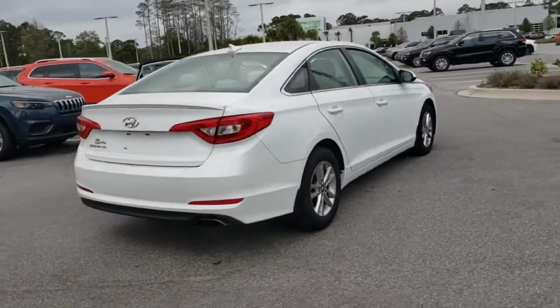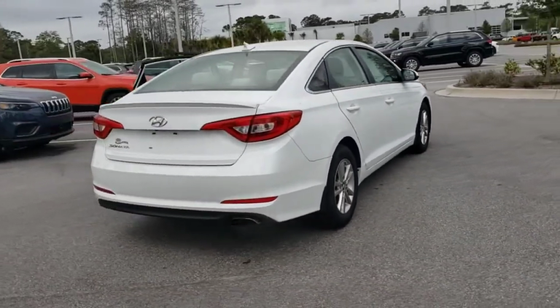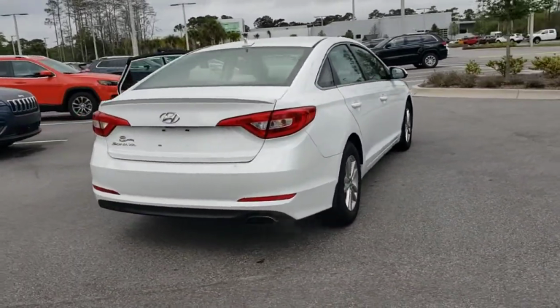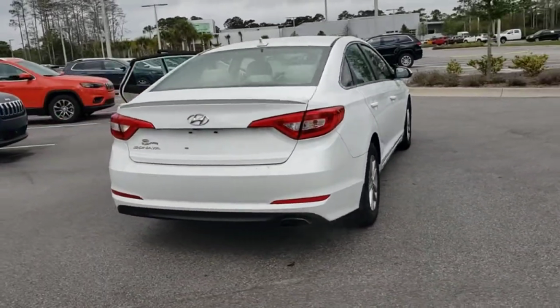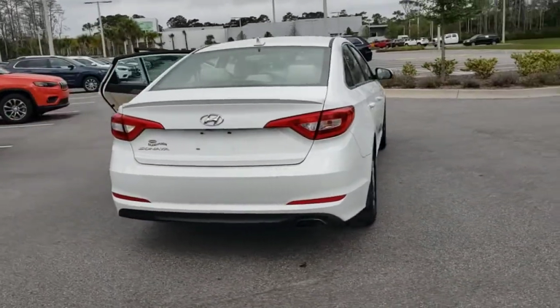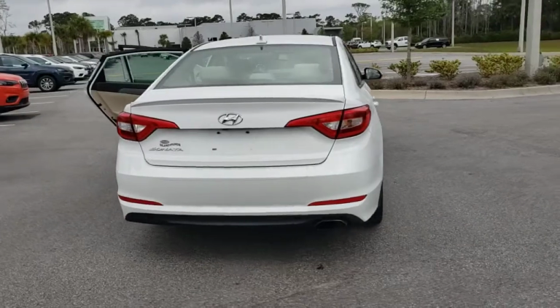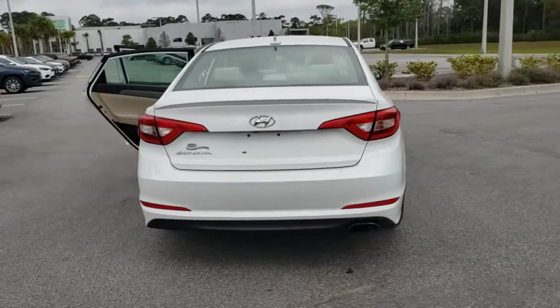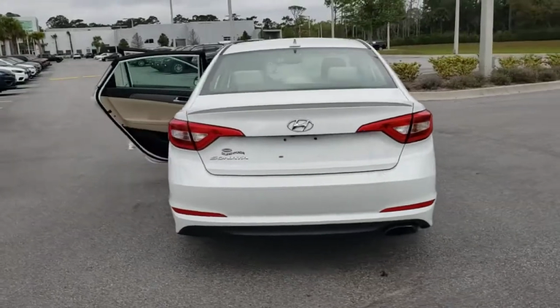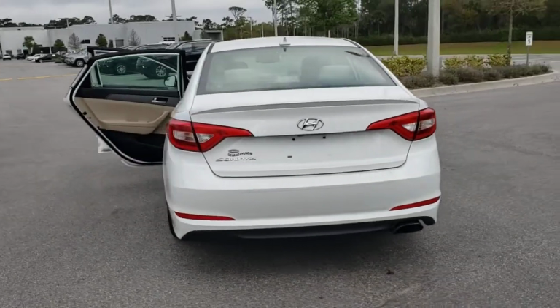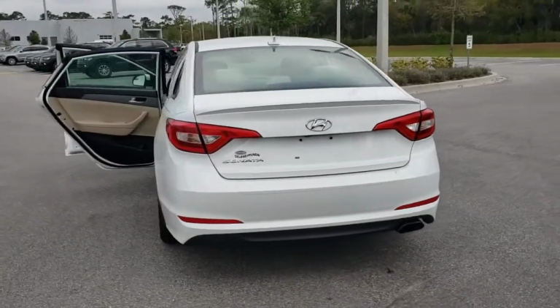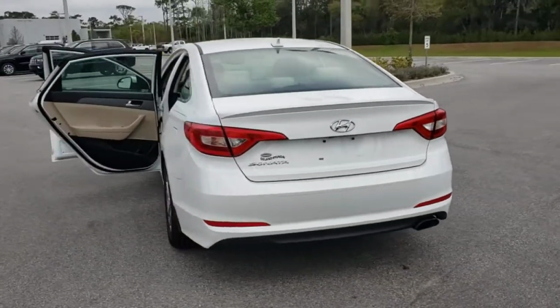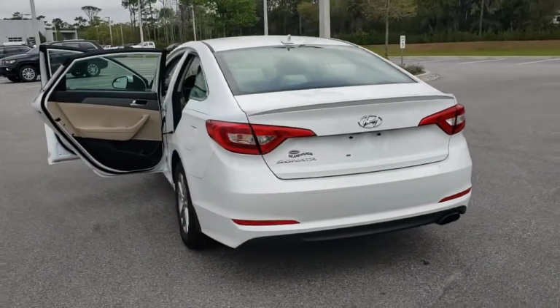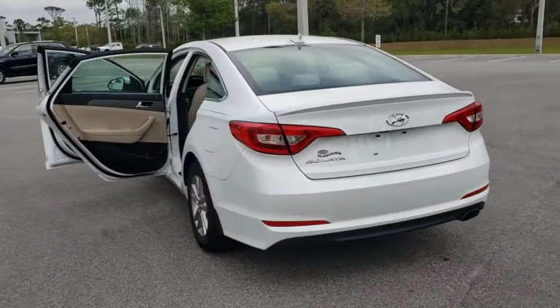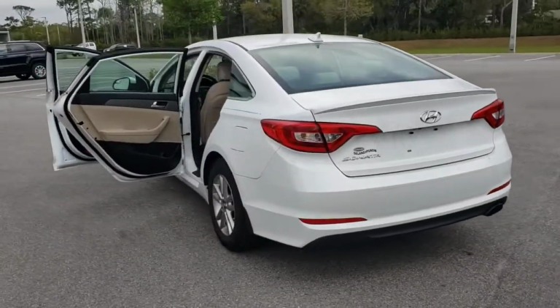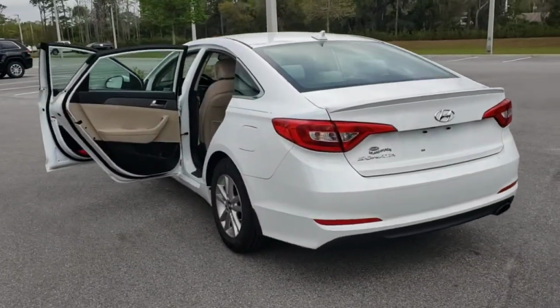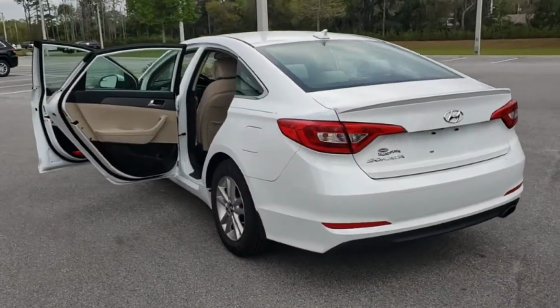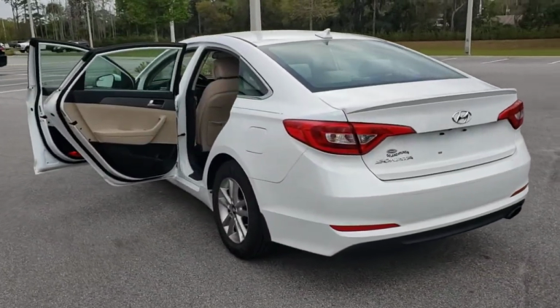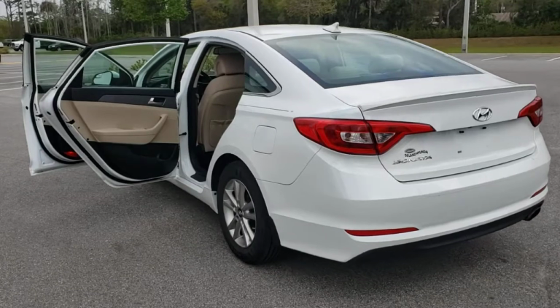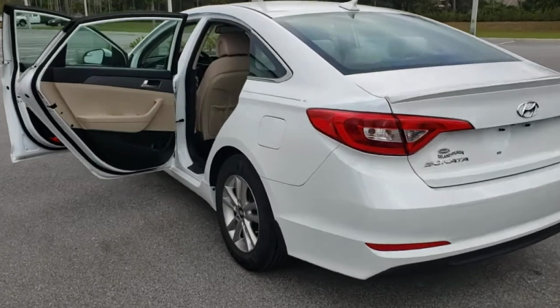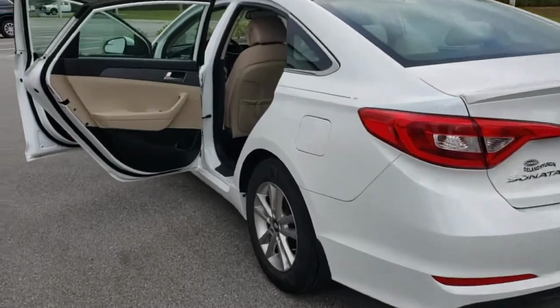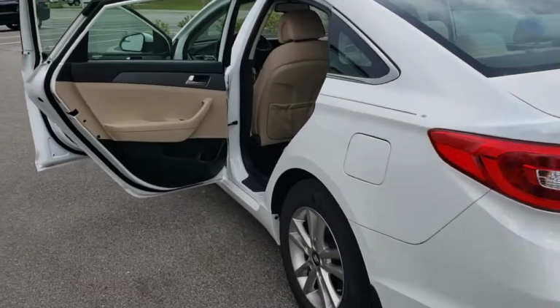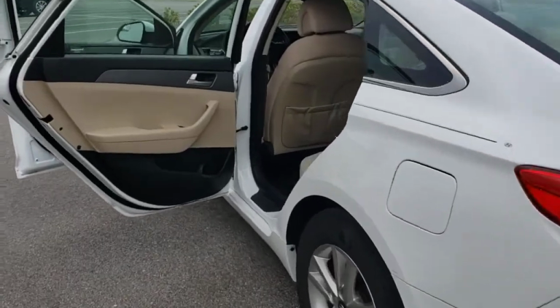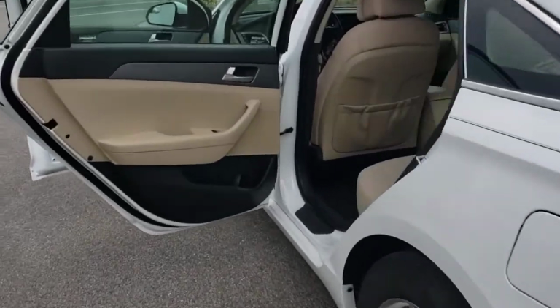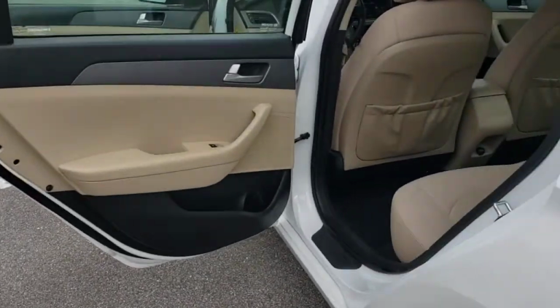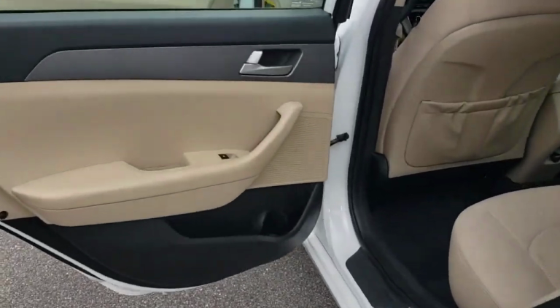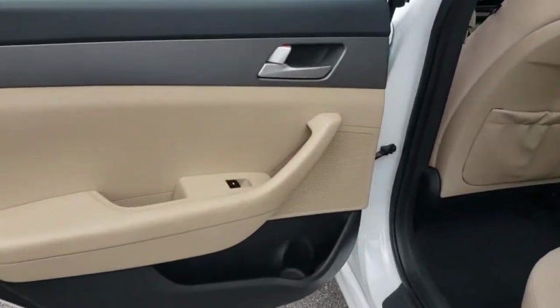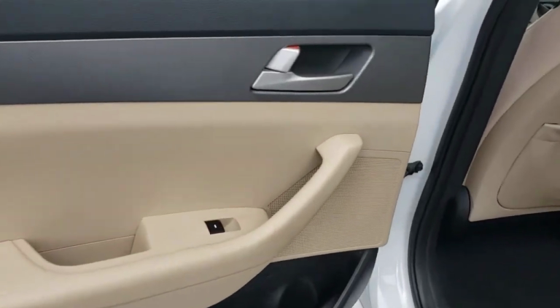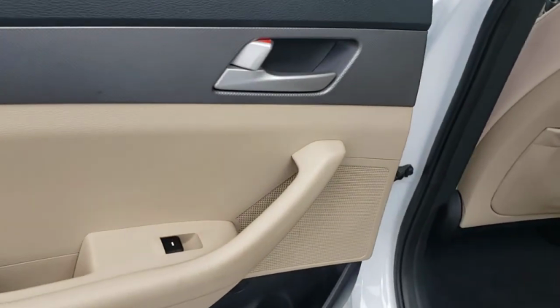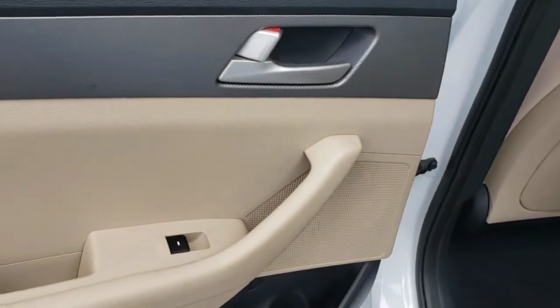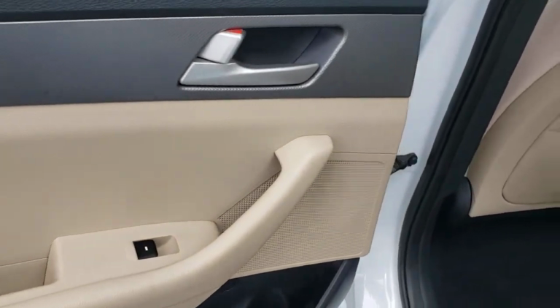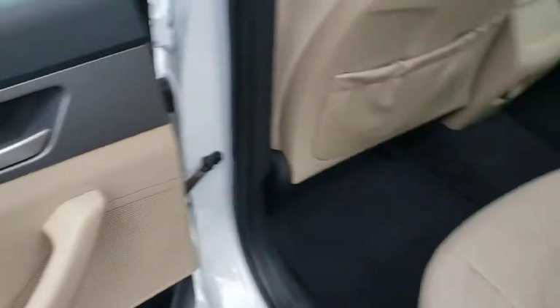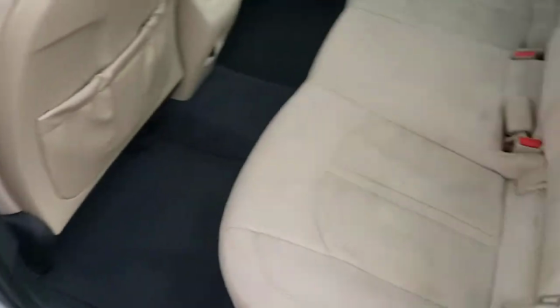Keyless entry, heated mirrors, satellite radio, backup camera, Bluetooth connection, steering wheel audio controls, electronic stability control, aluminum wheels, rear spoiler.